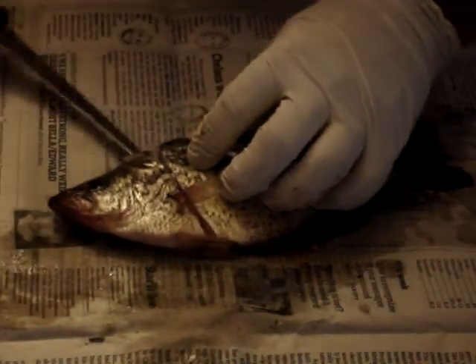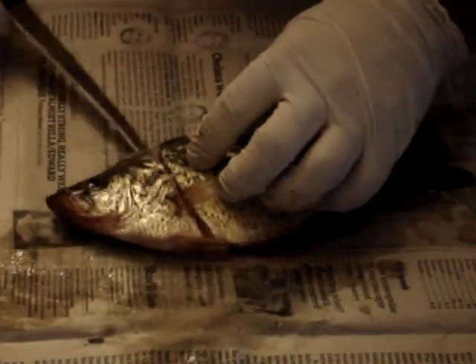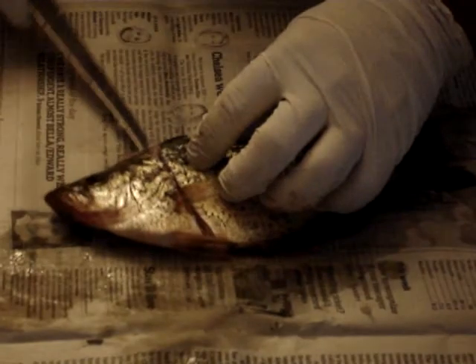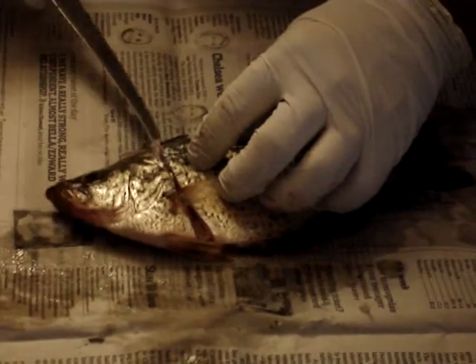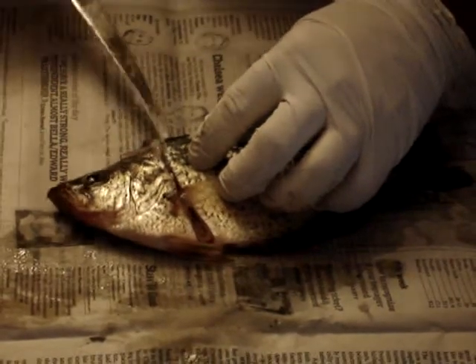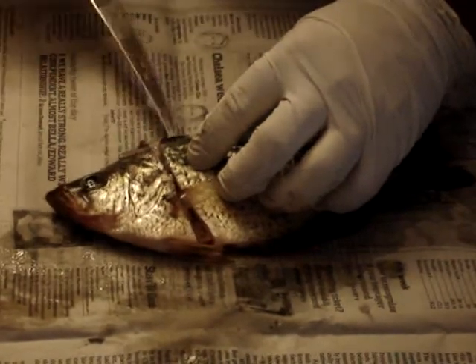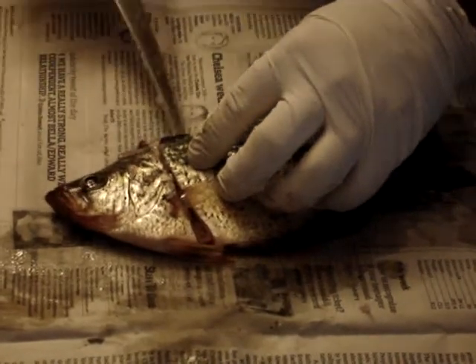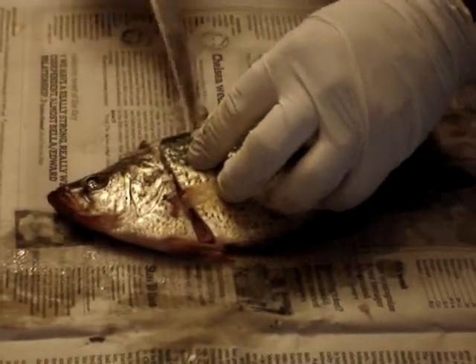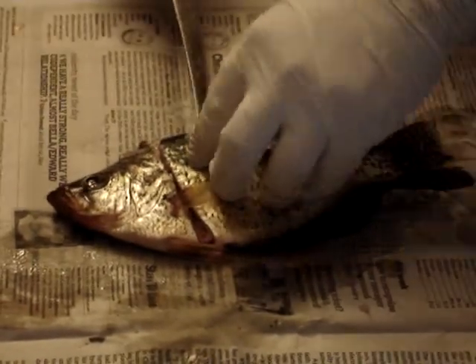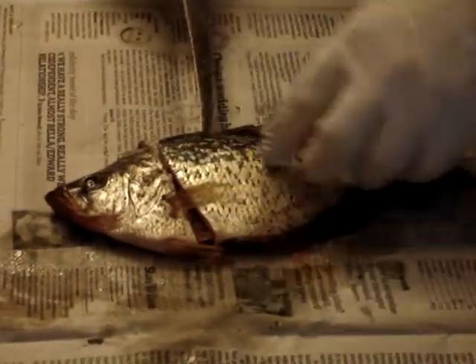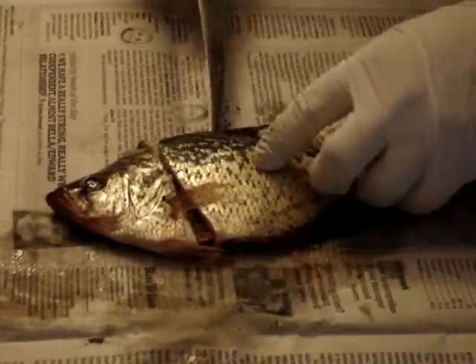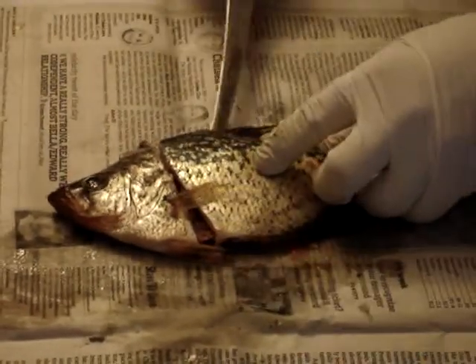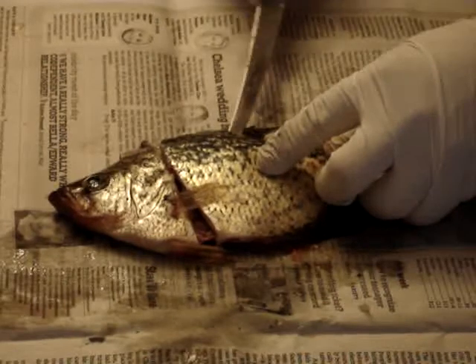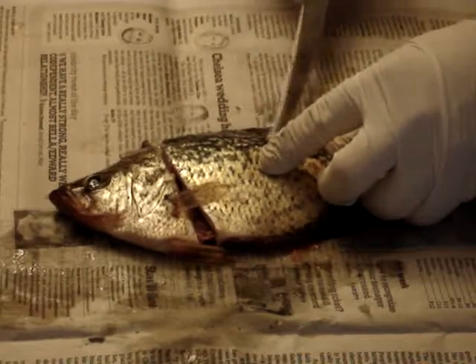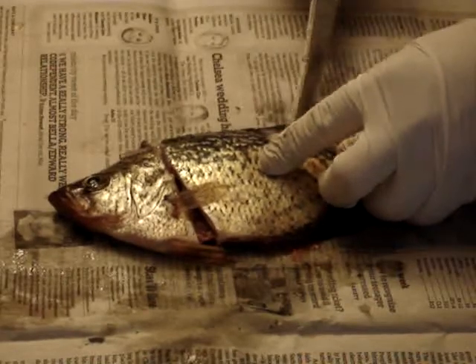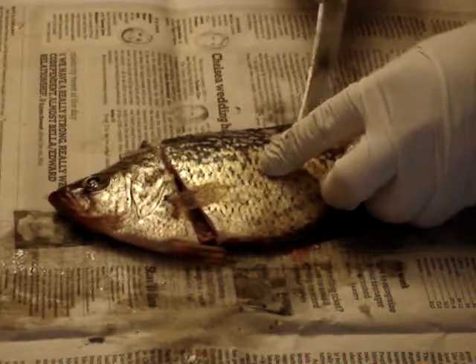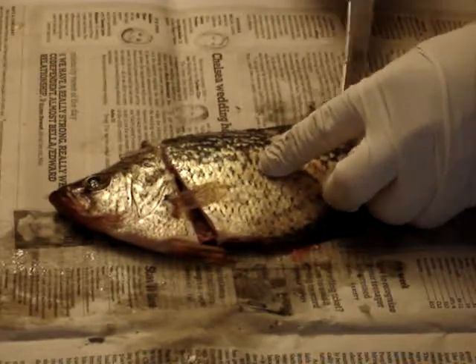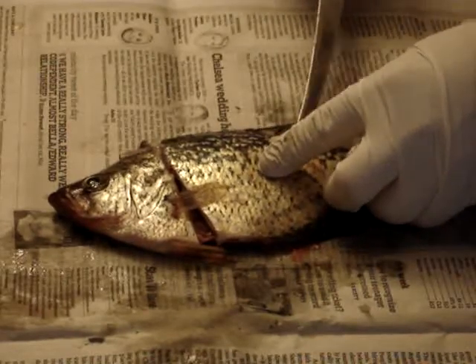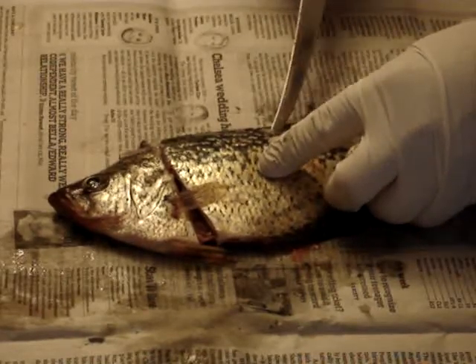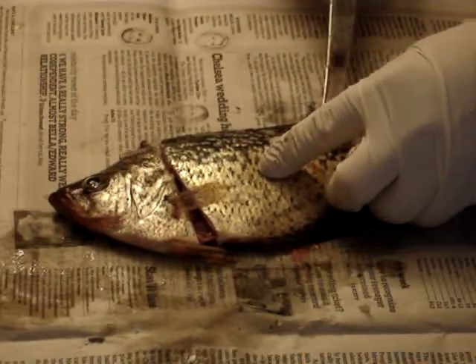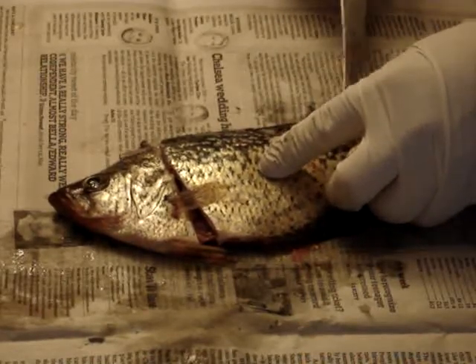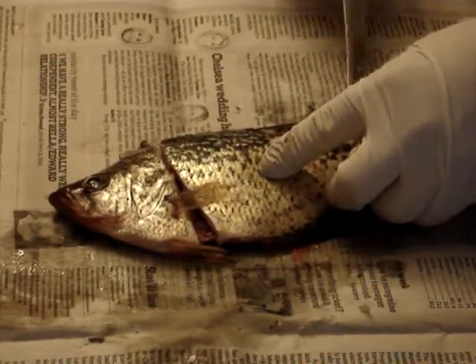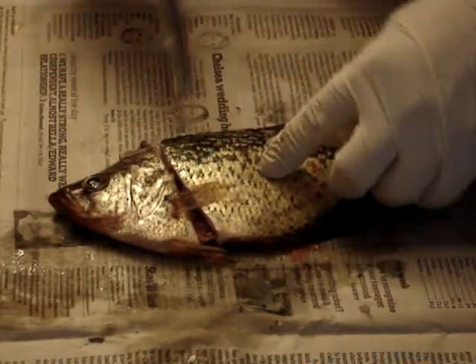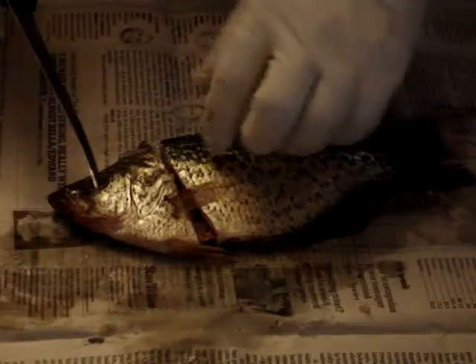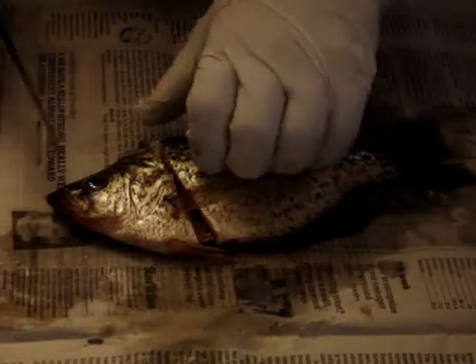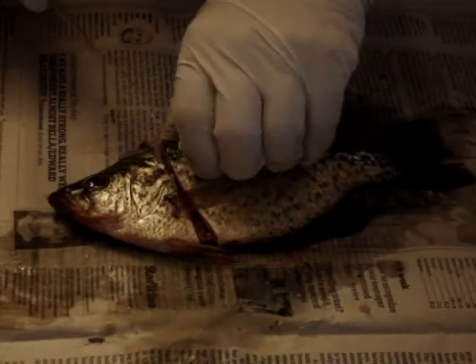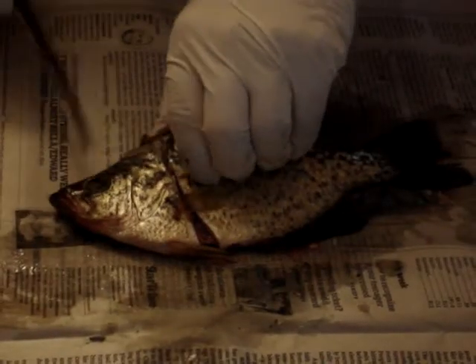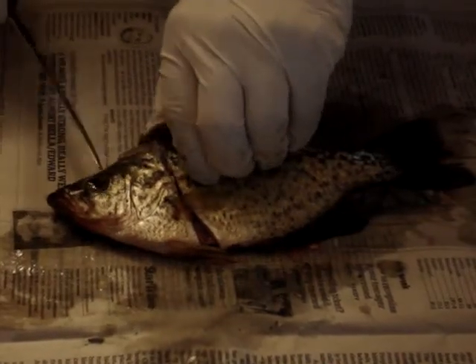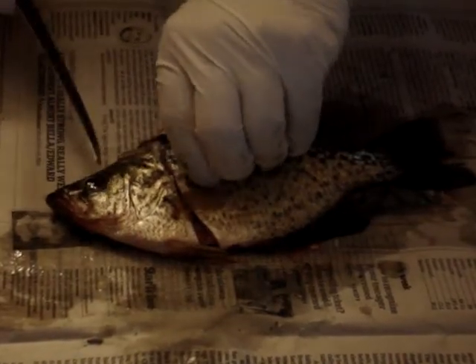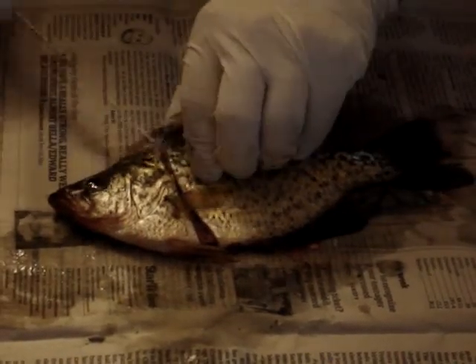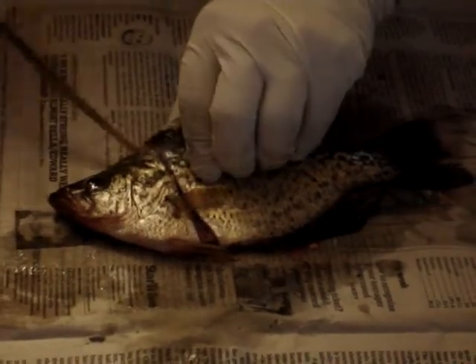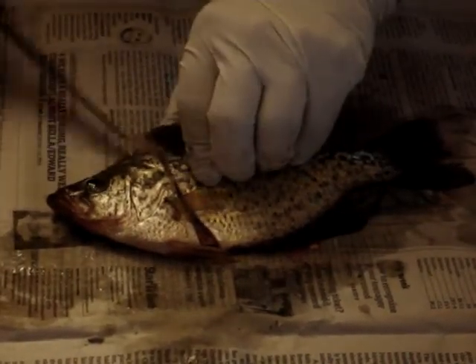You're going to want to get every piece of meat off of there as you can. Then you're going to want to run your knife right down the dorsal fin, right down to the tail. Make sure that you use just the tip of your knife, and make sure it's a sharp knife.